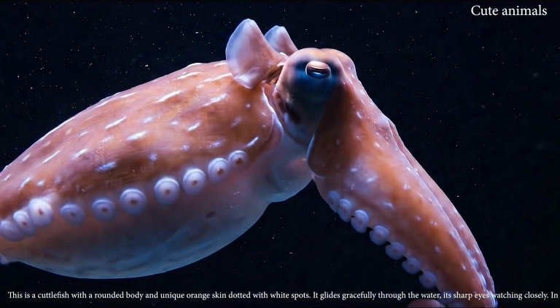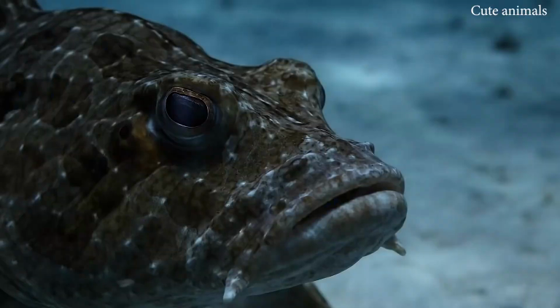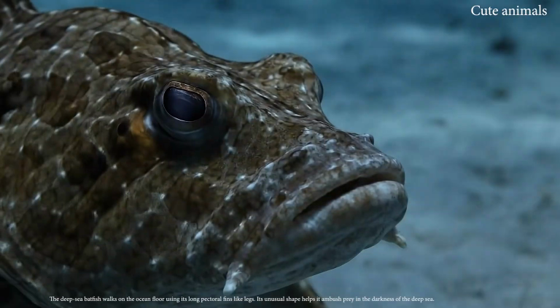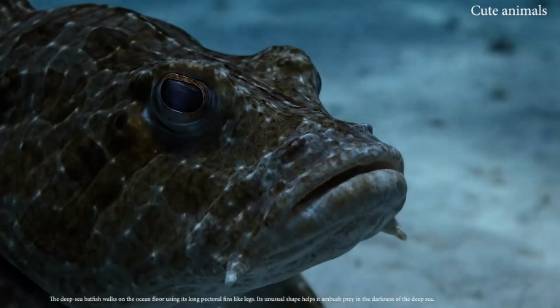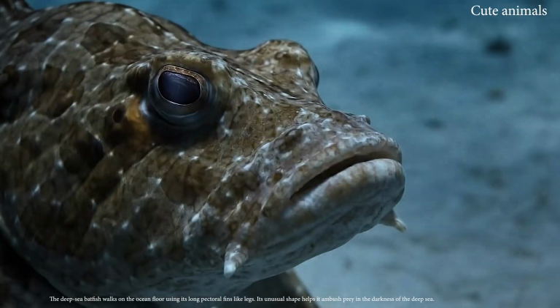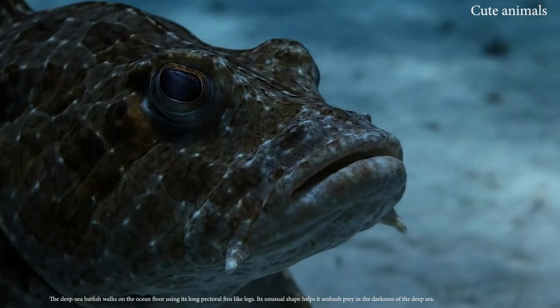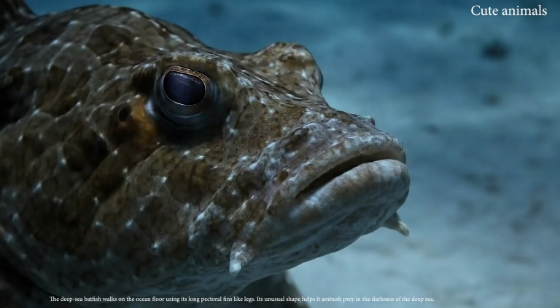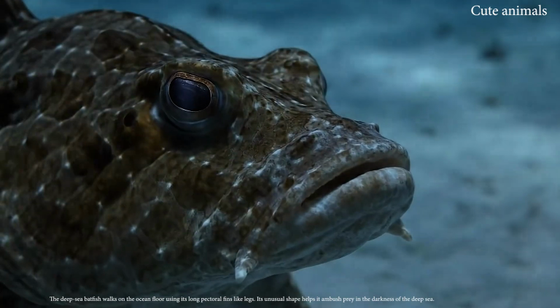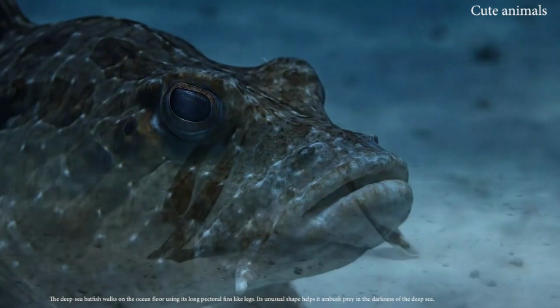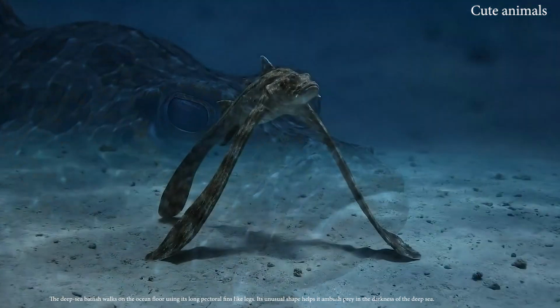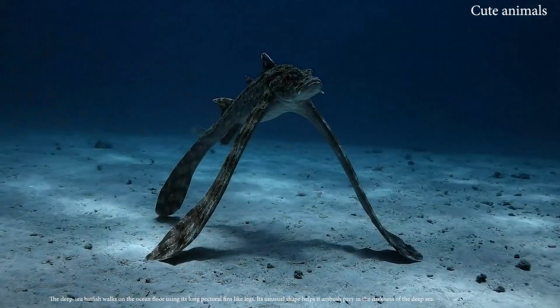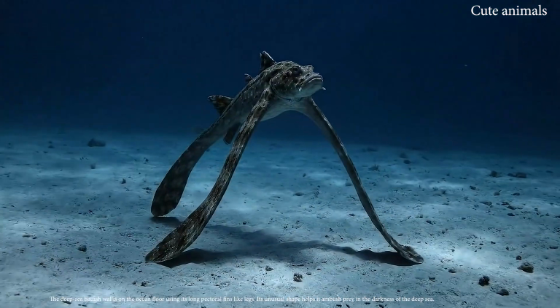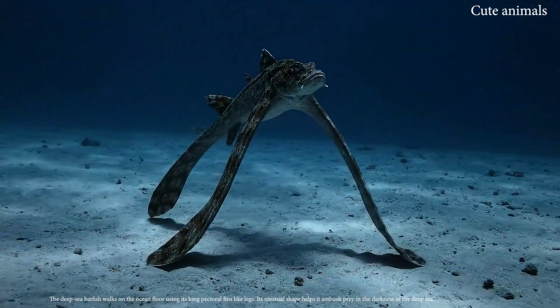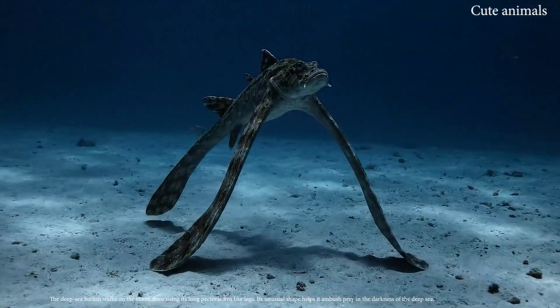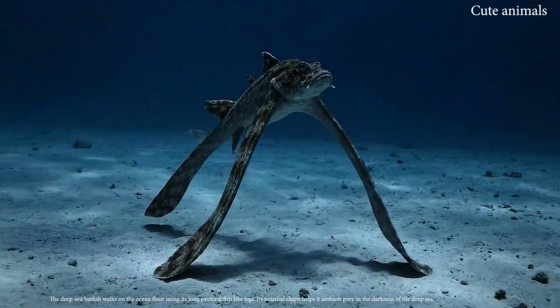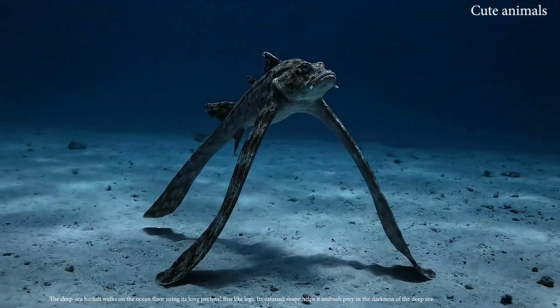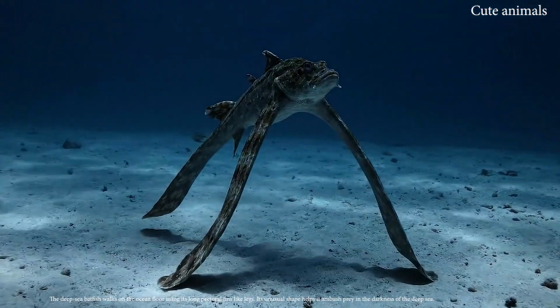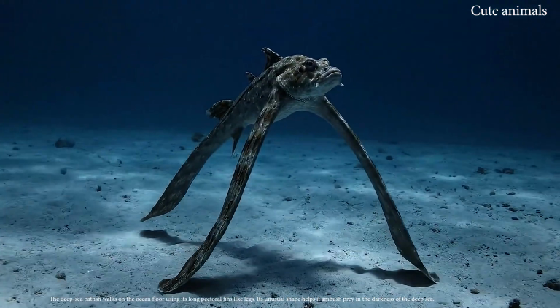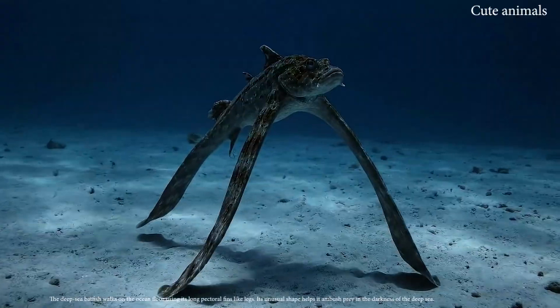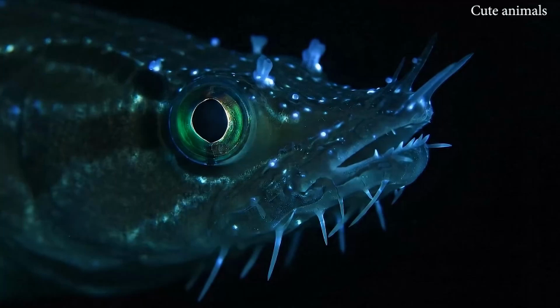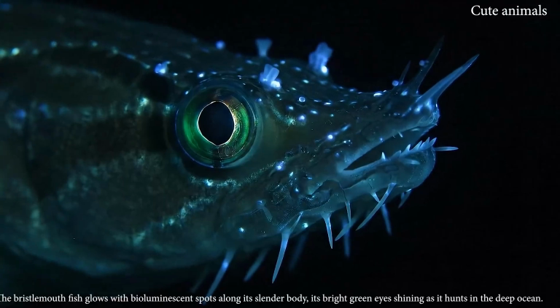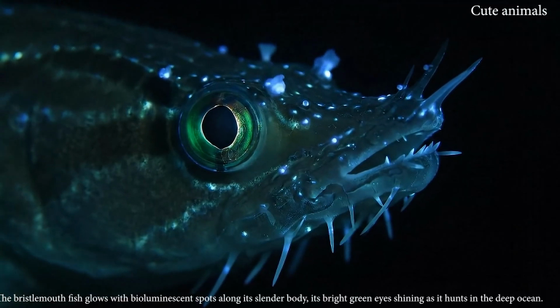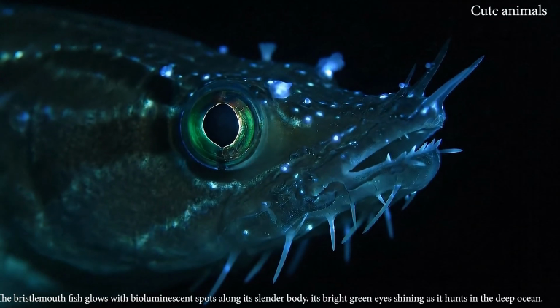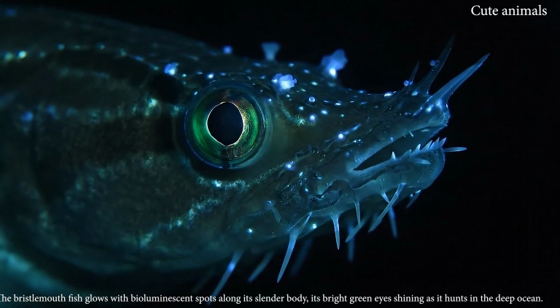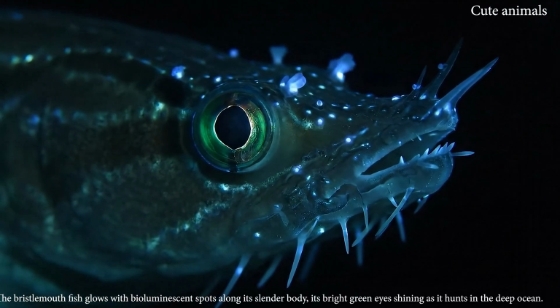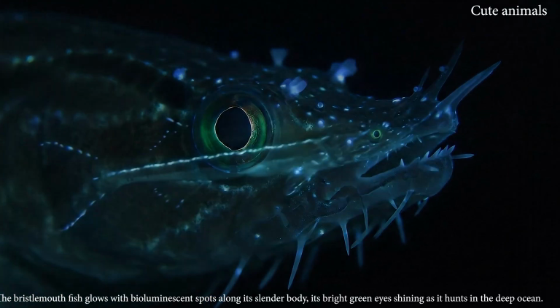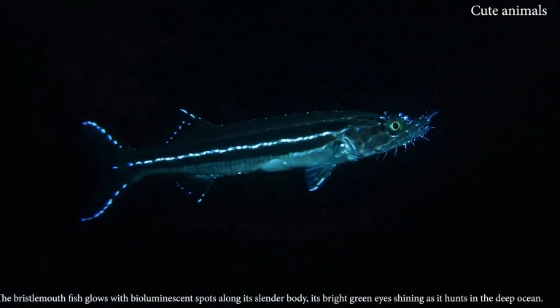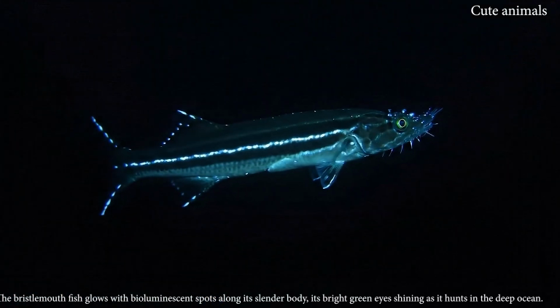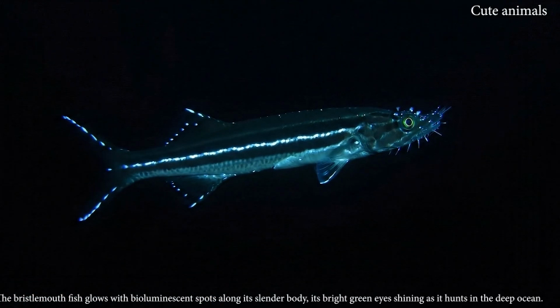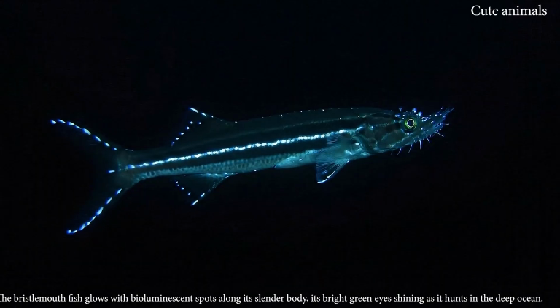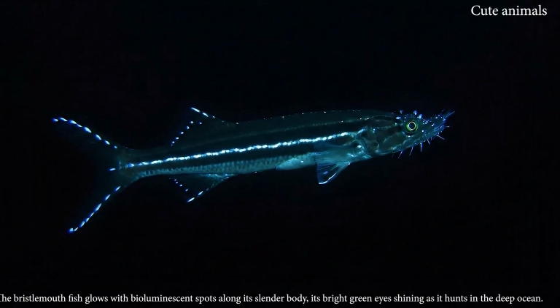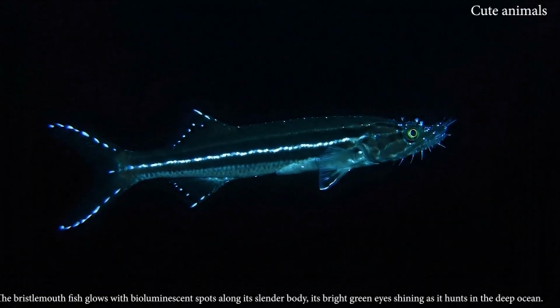The deep-sea batfish walks on the ocean floor using its long pectoral fins like legs. The bristlemouth fish glows with bioluminescent spots along its slender body.